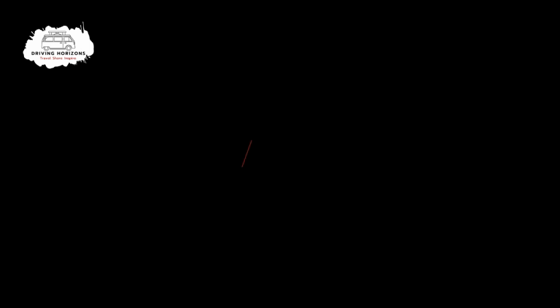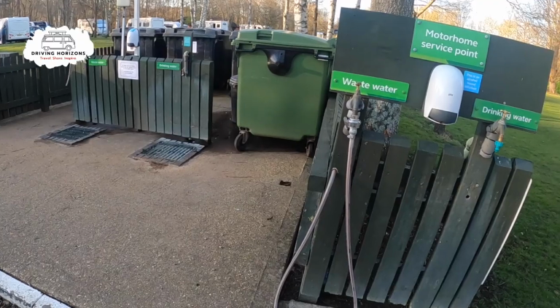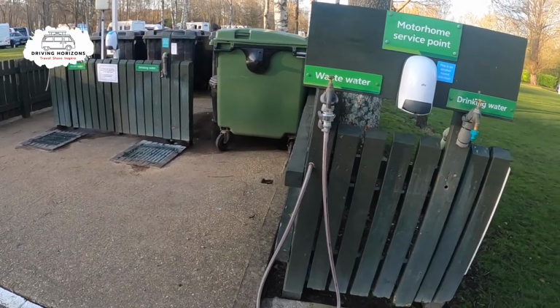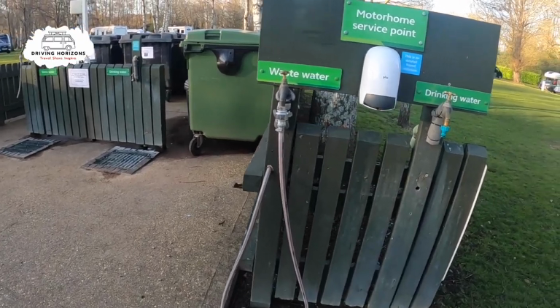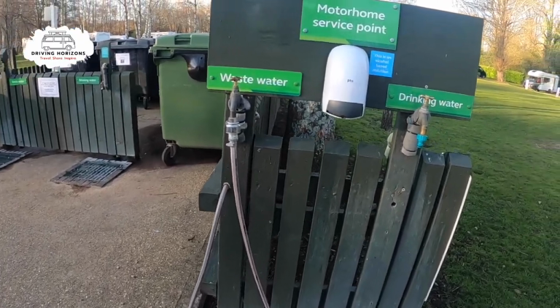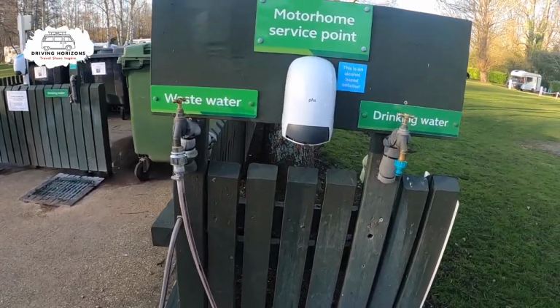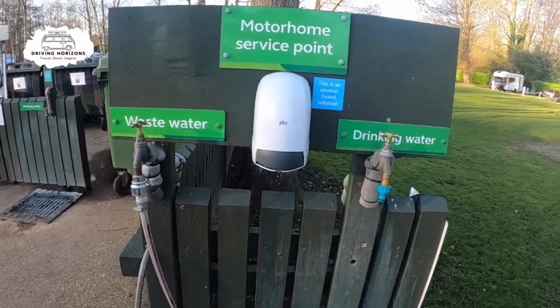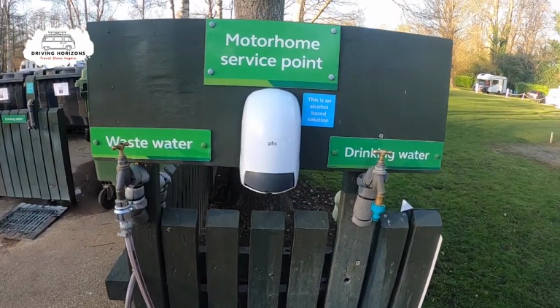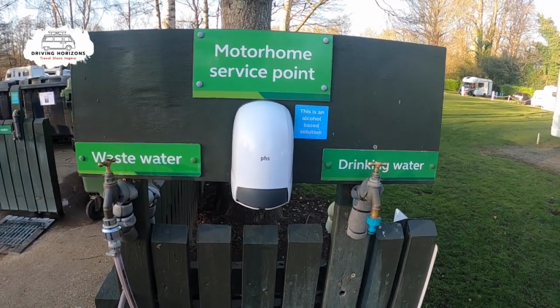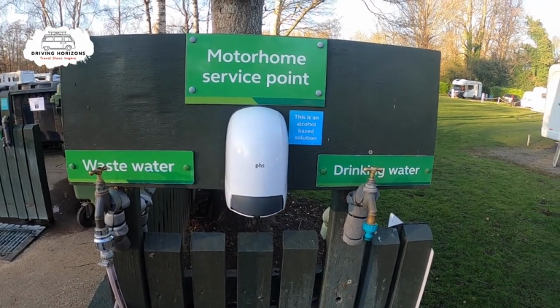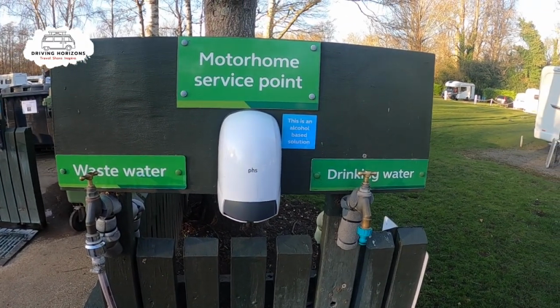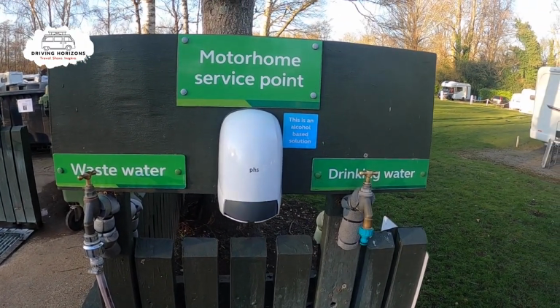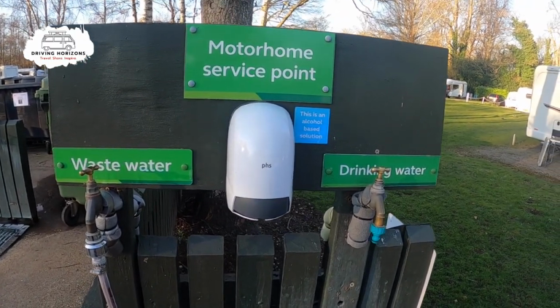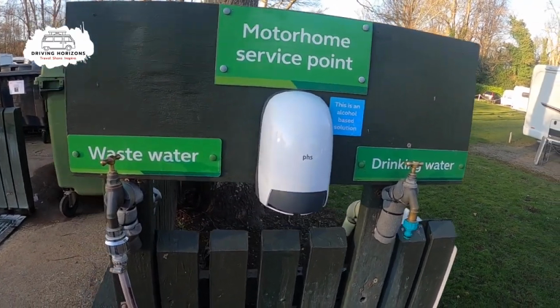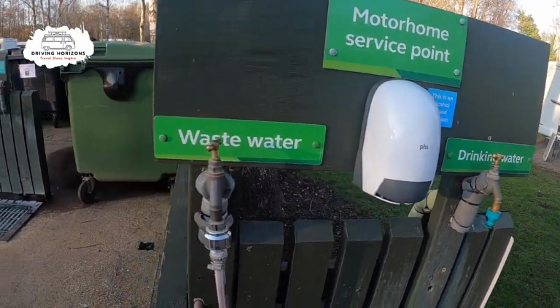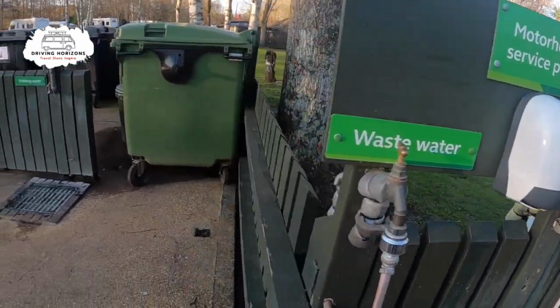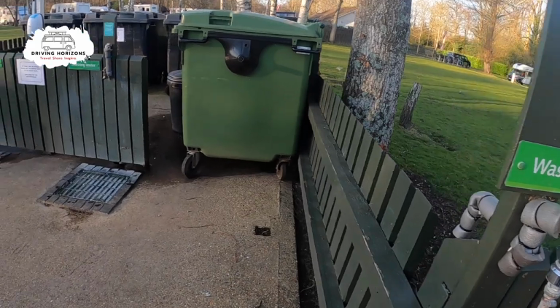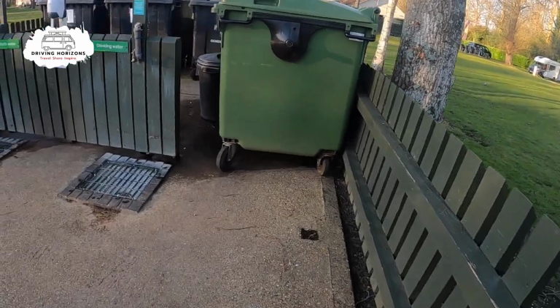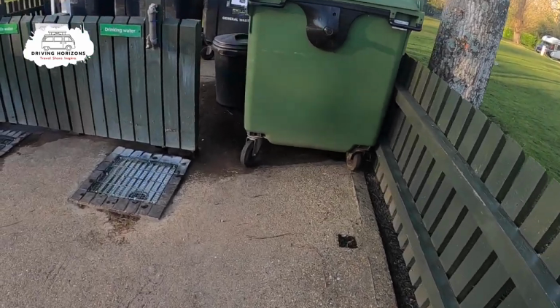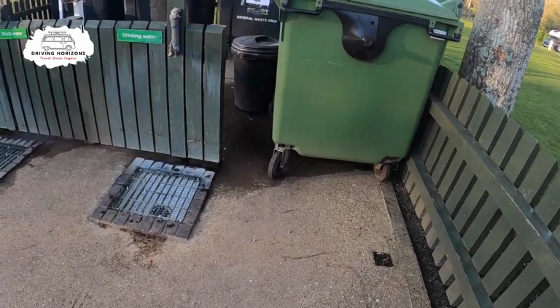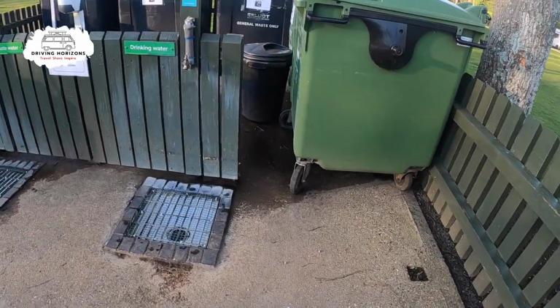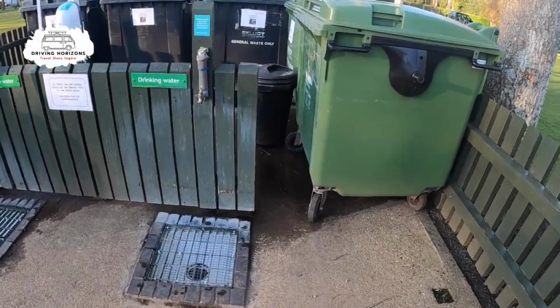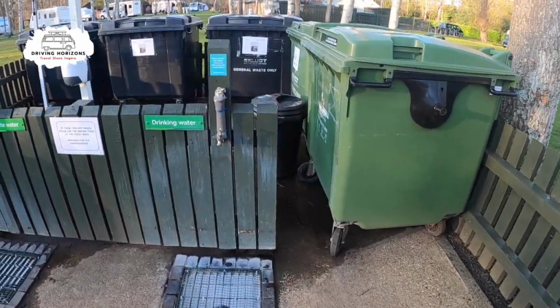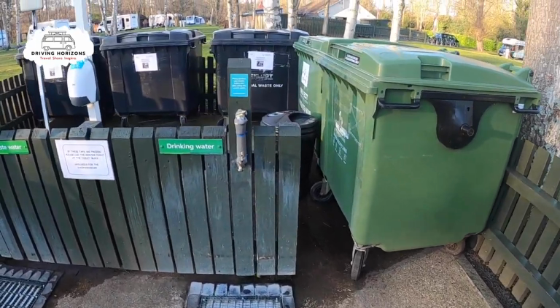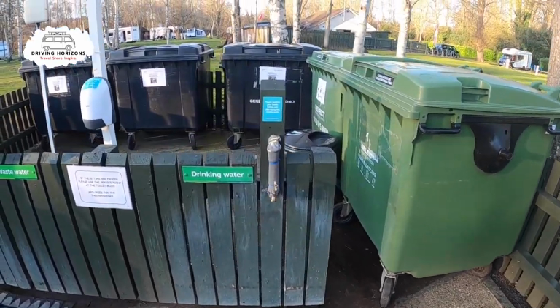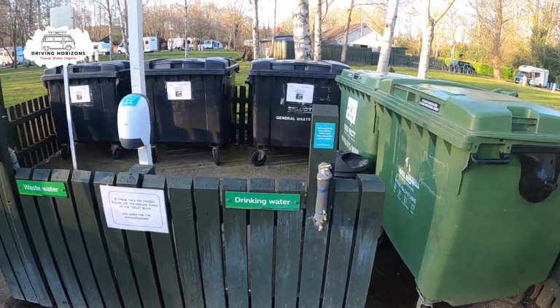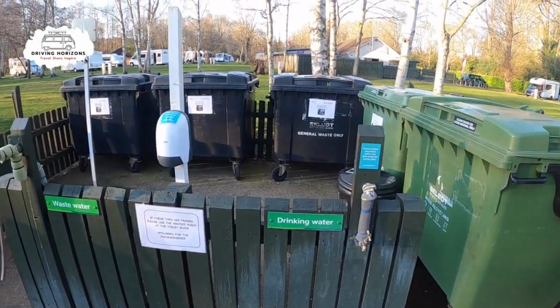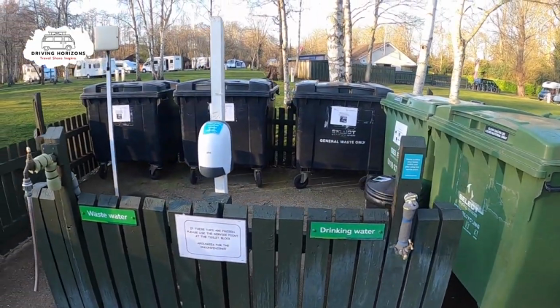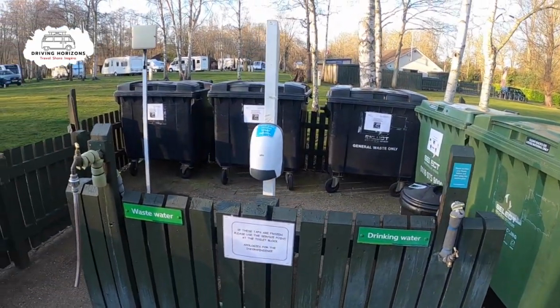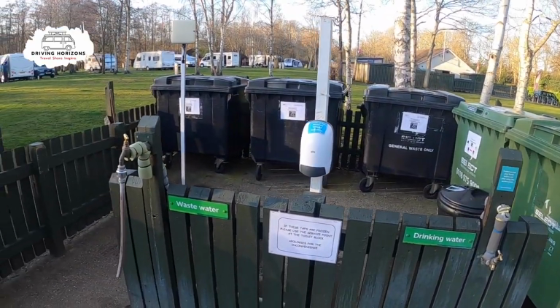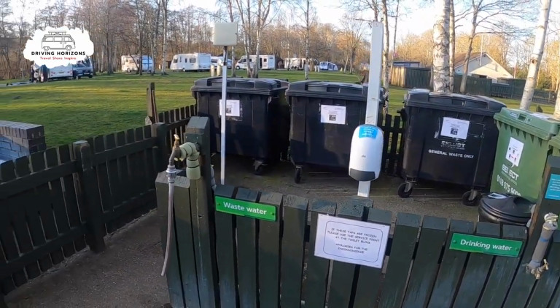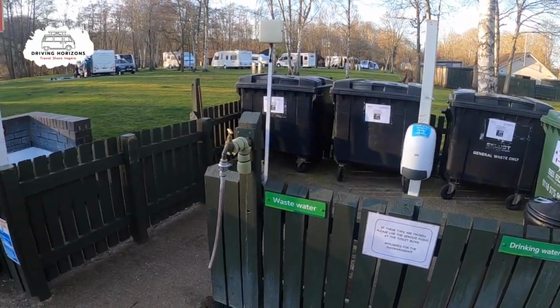And here we are at the motorhome service point. There are water points, more bins, and another chemical waste disposal point on the left, which we'll just catch a glimpse of in a second.